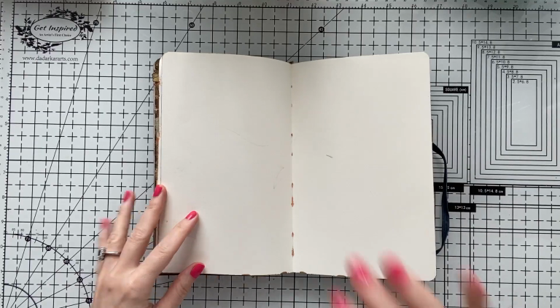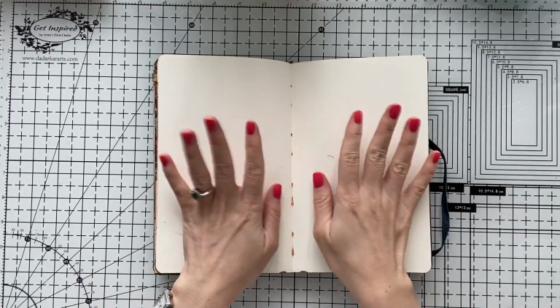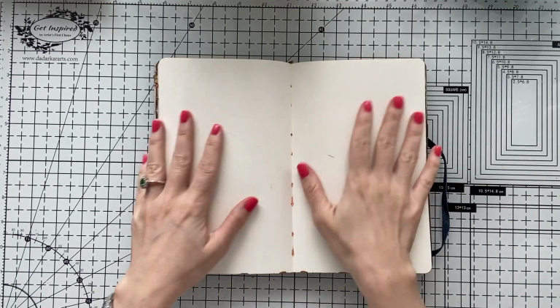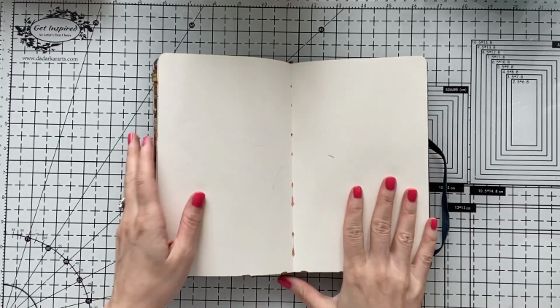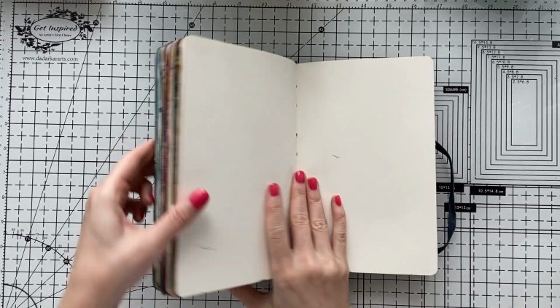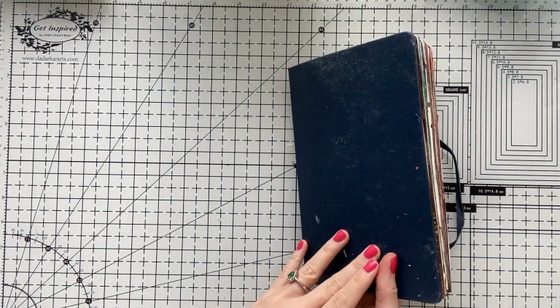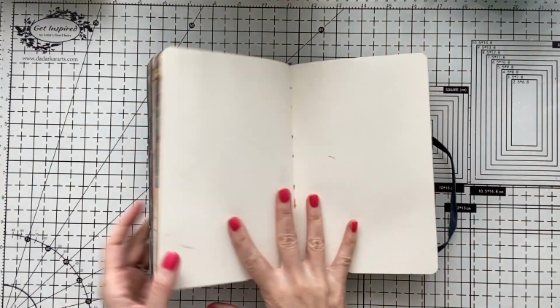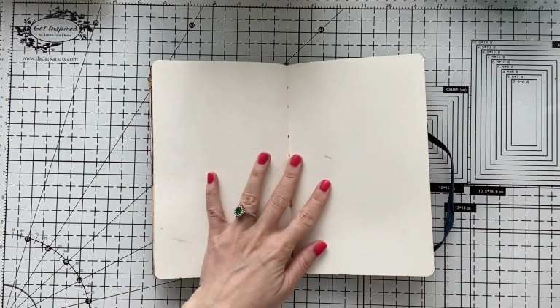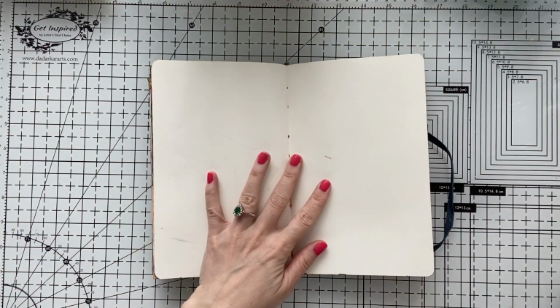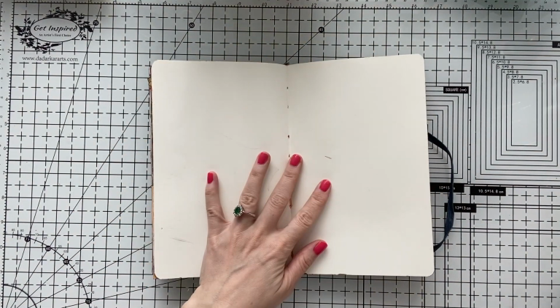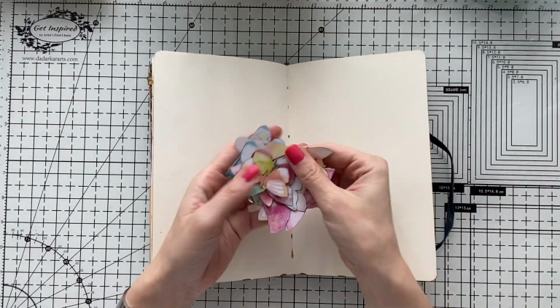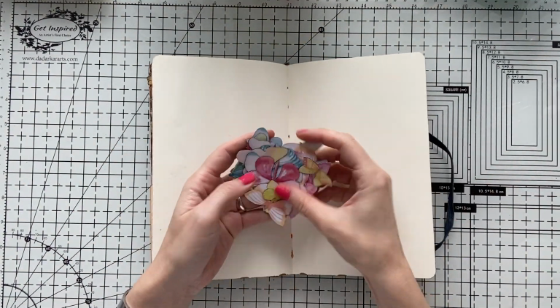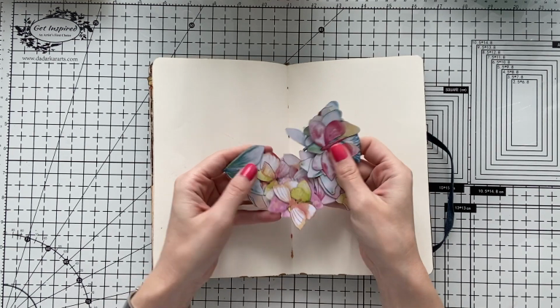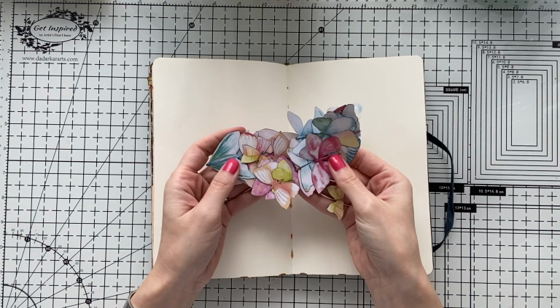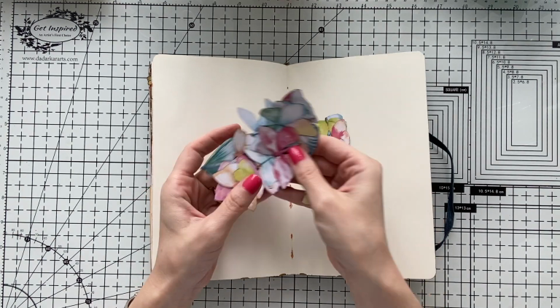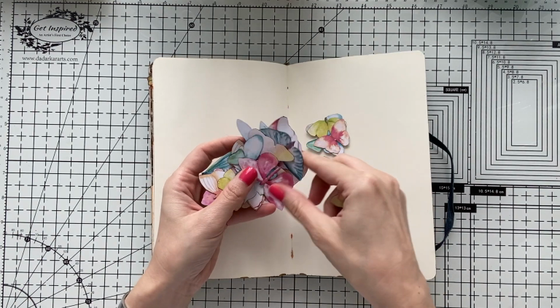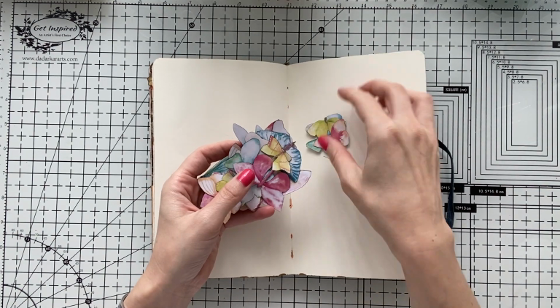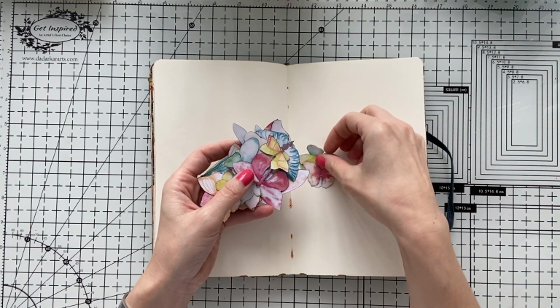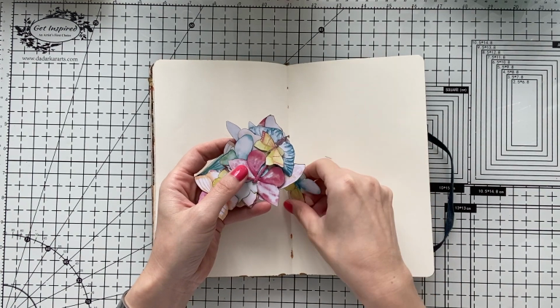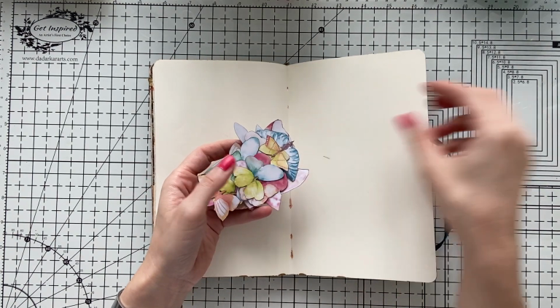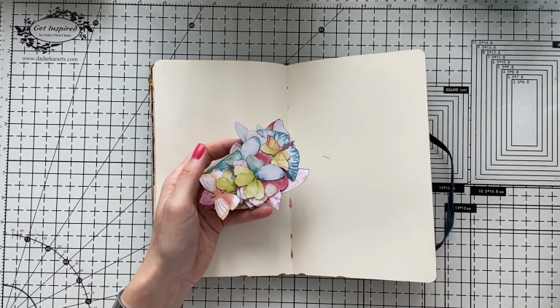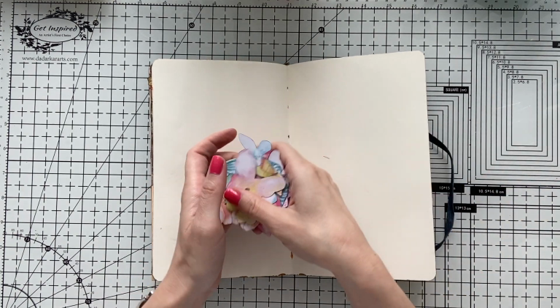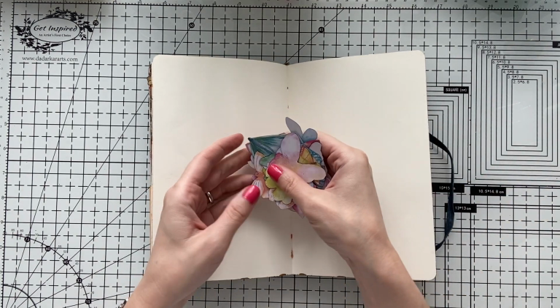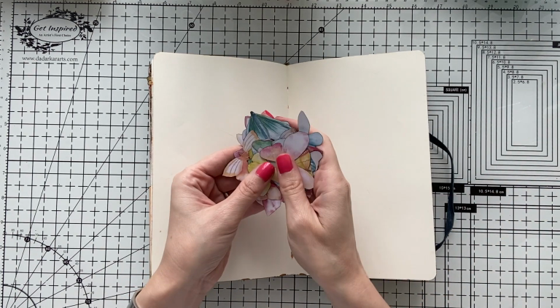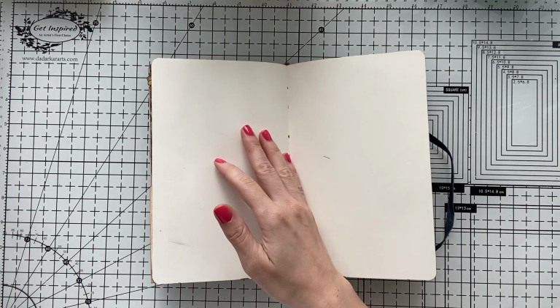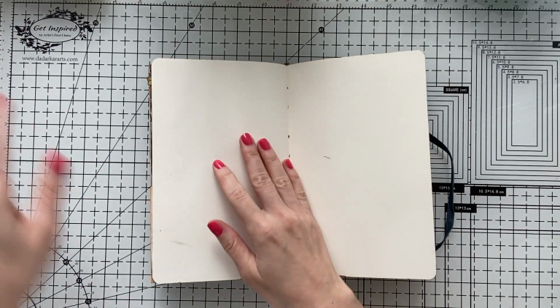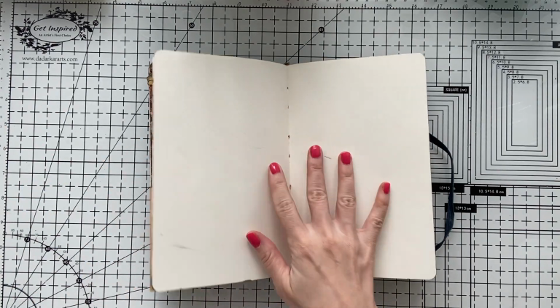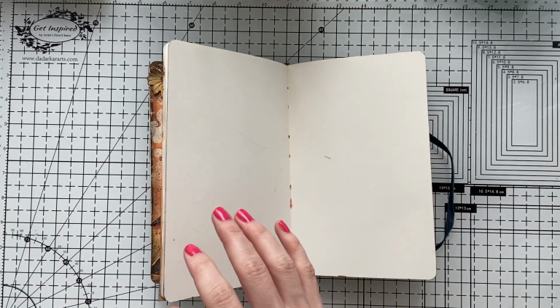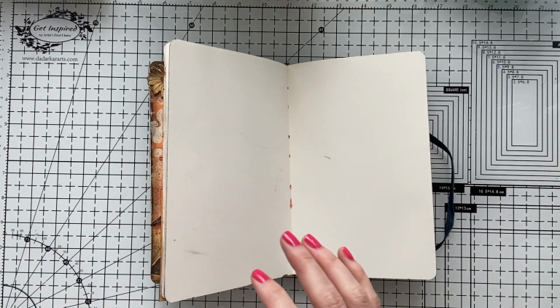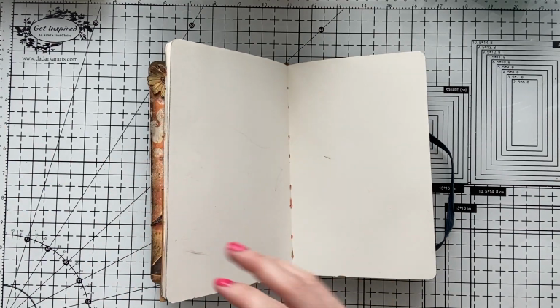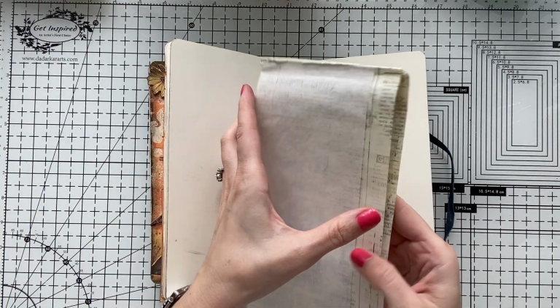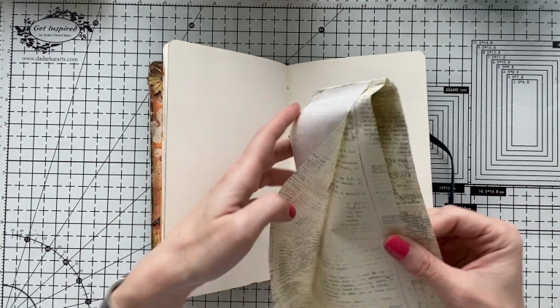Hello, welcome to another video. Umut here. Today I have my art journal in front of me and some beautiful pastel color, watercolor-looking butterflies that I took from my stash.